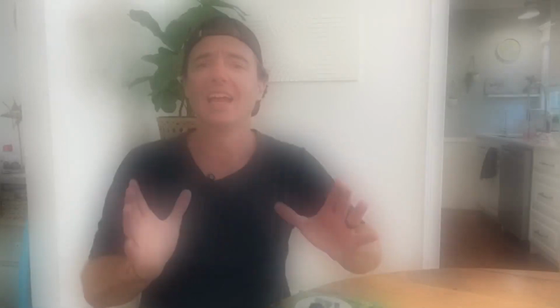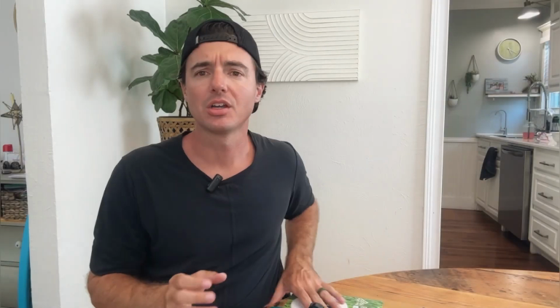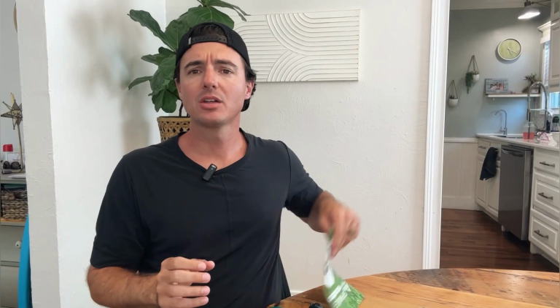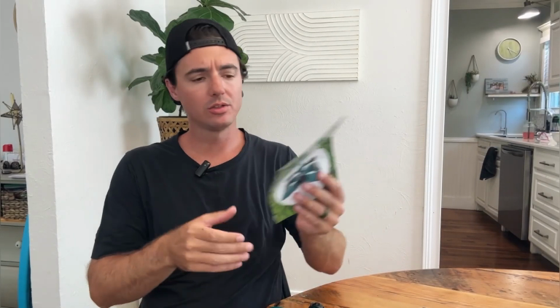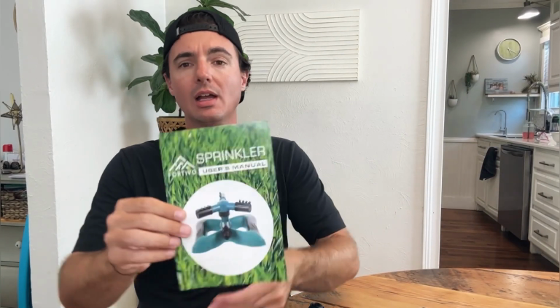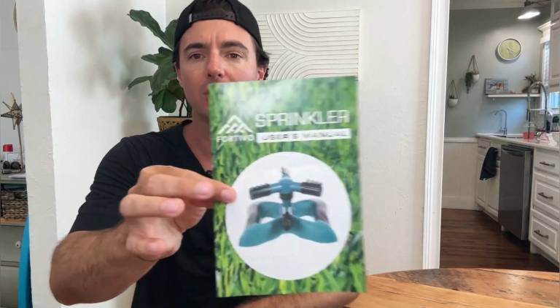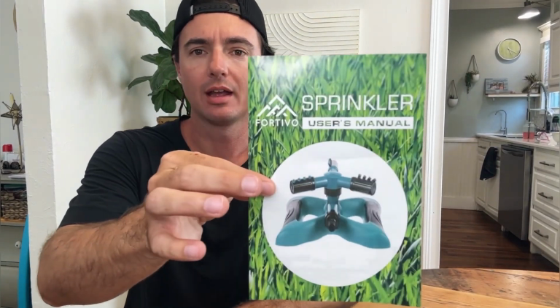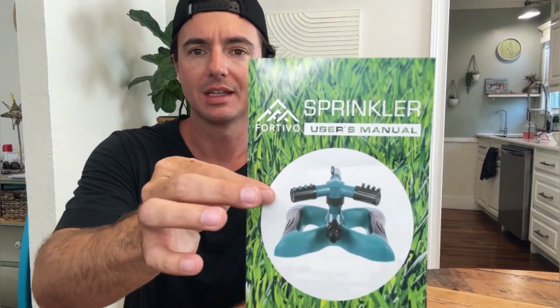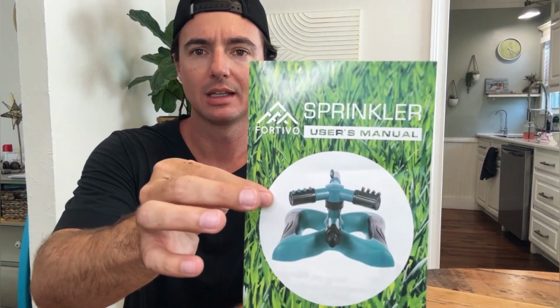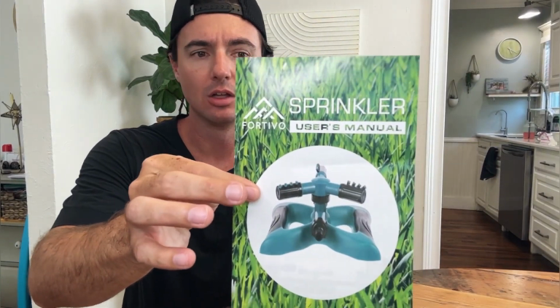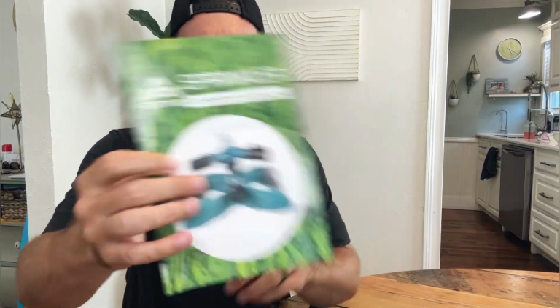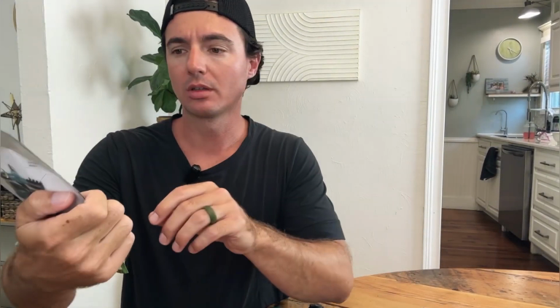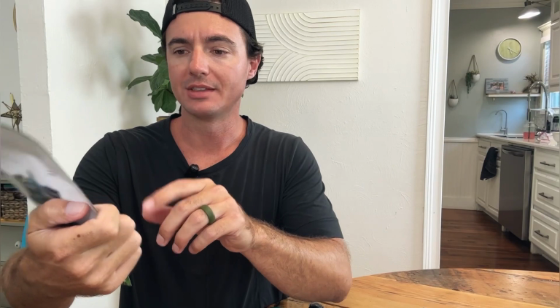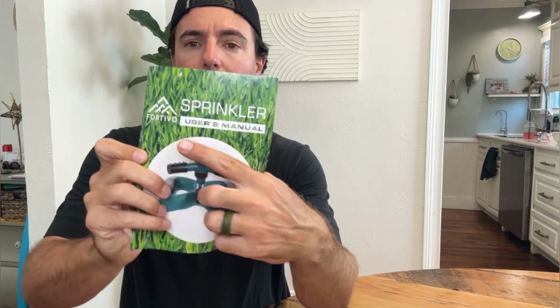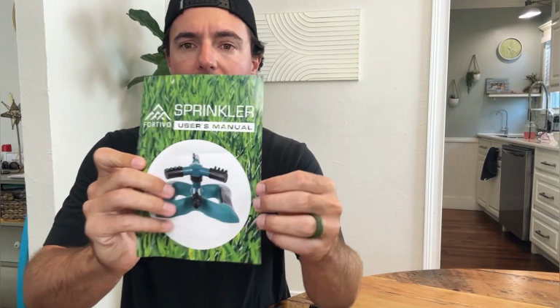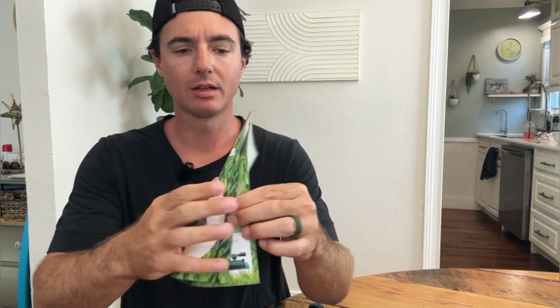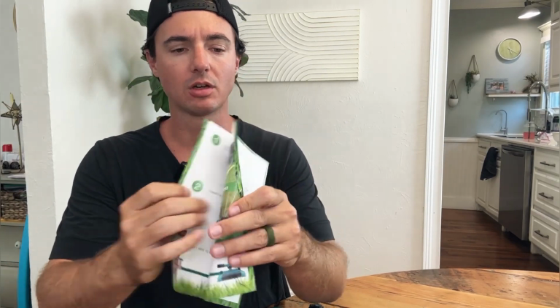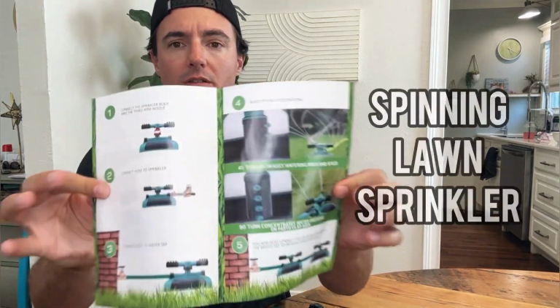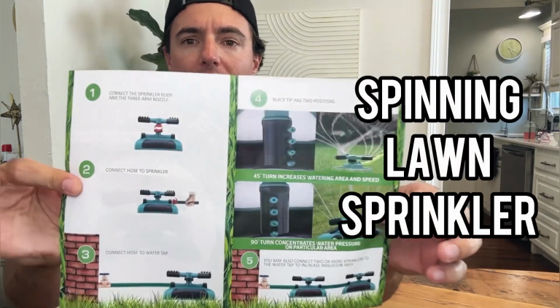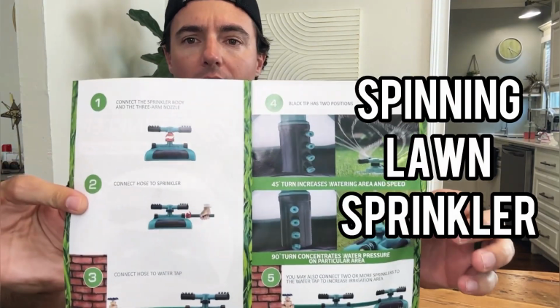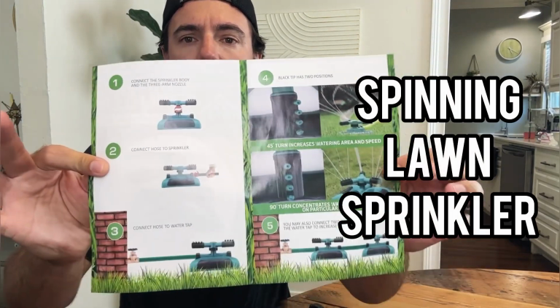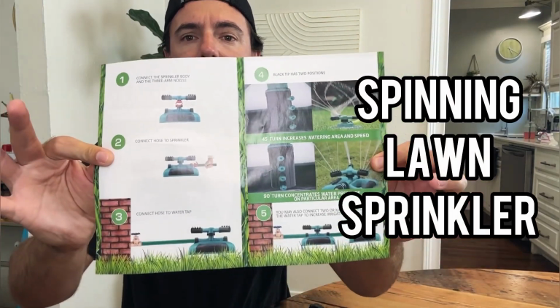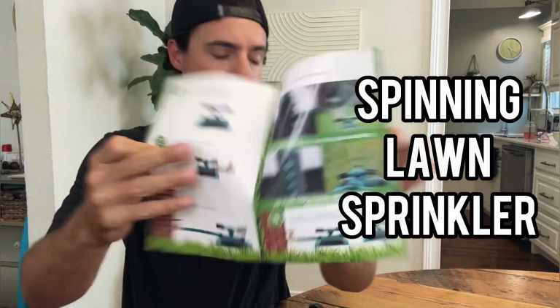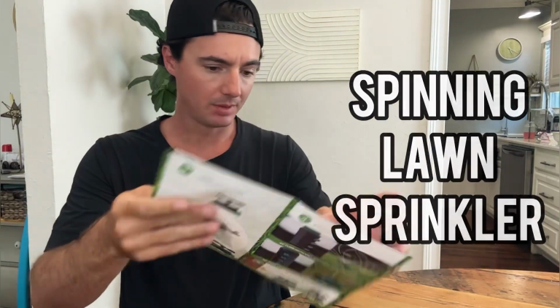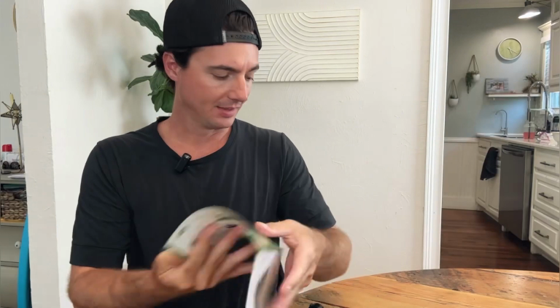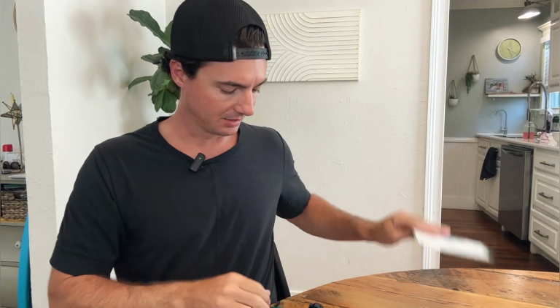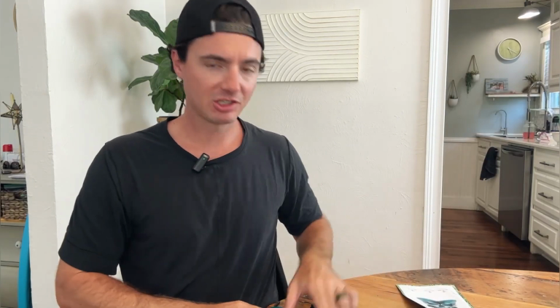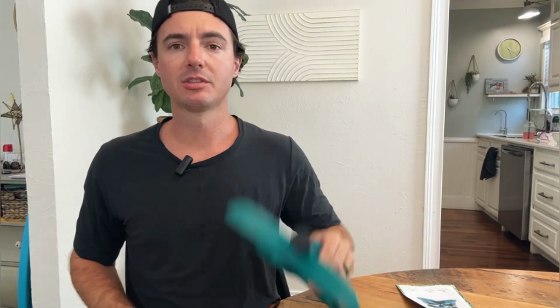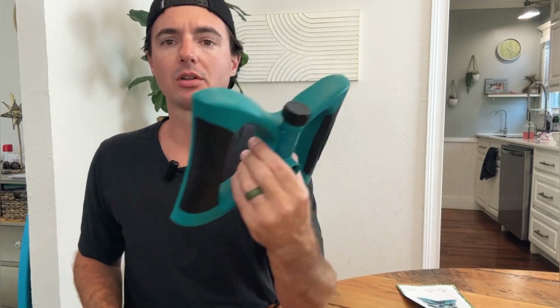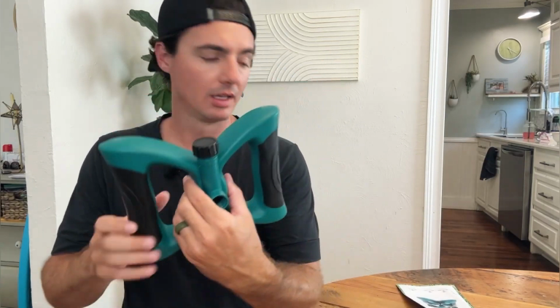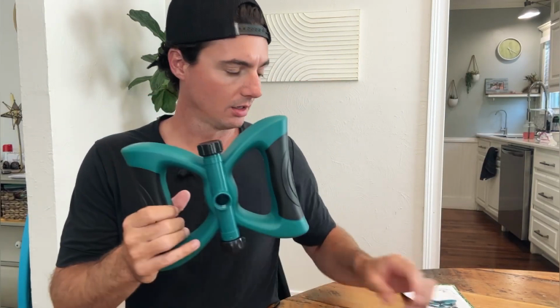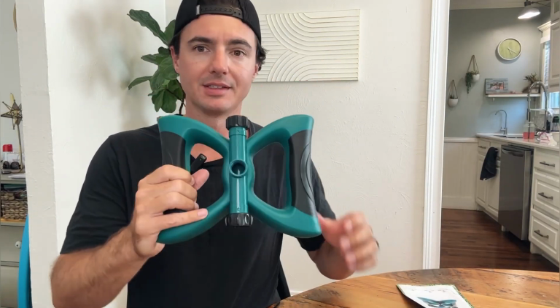Let's do a review today of this oscillating lawn sprinkler from Fortivo. Here's the user manual — very simple to set up. This is the actual sprinkler here.